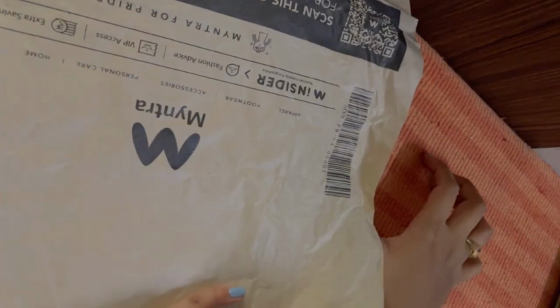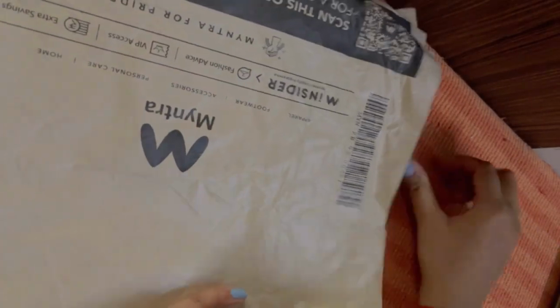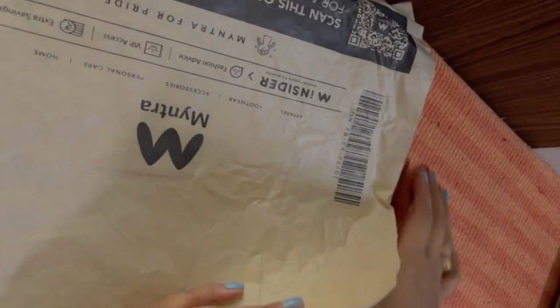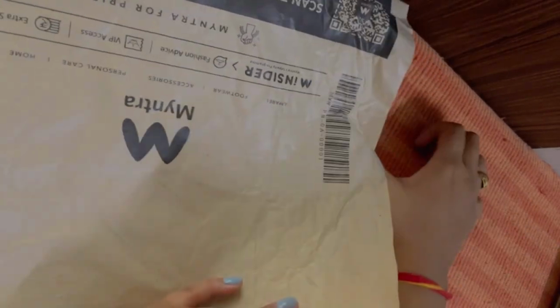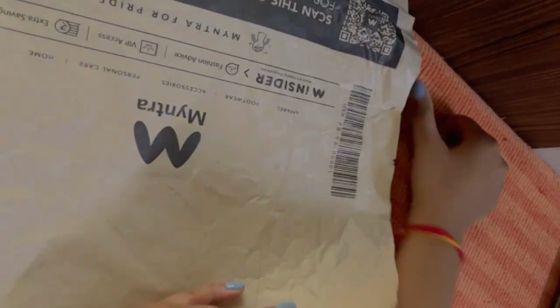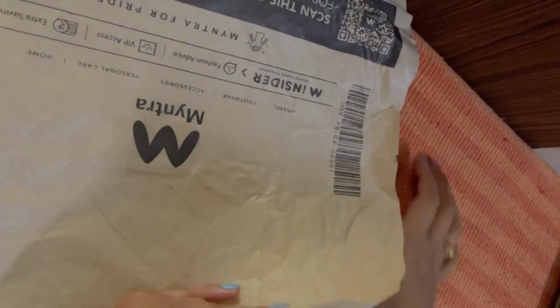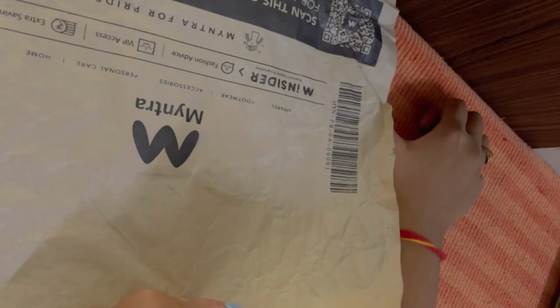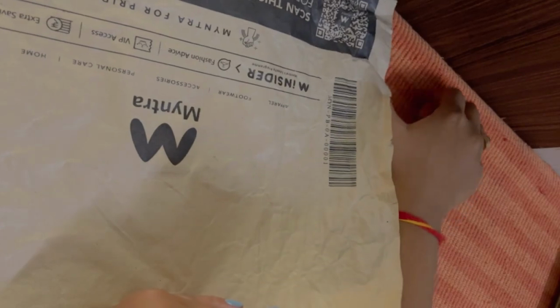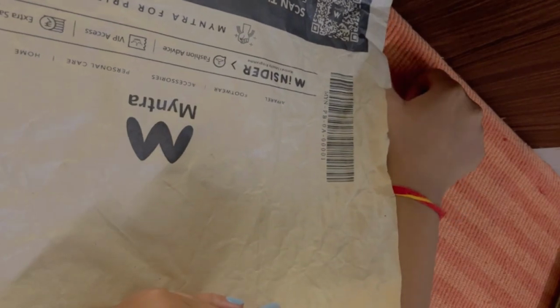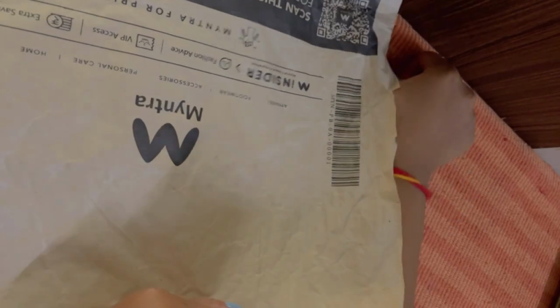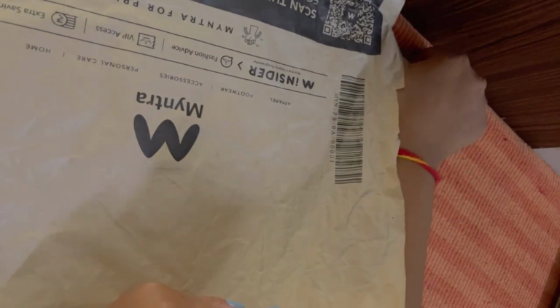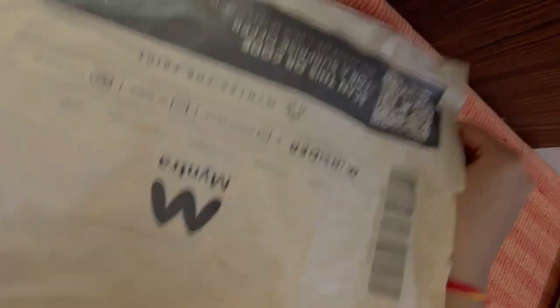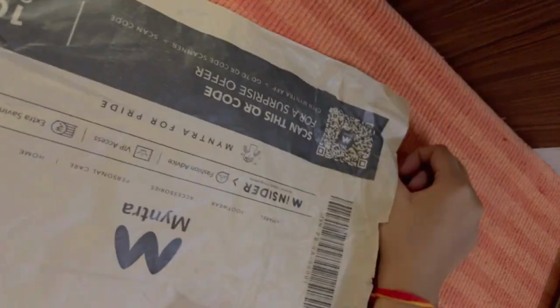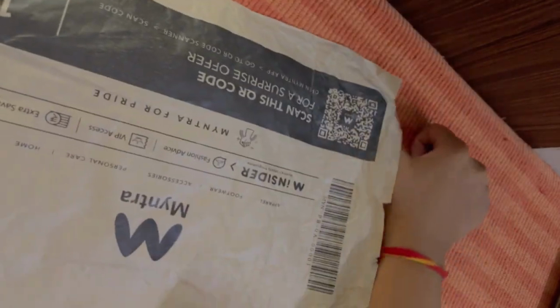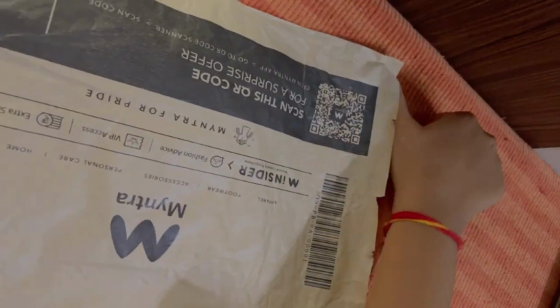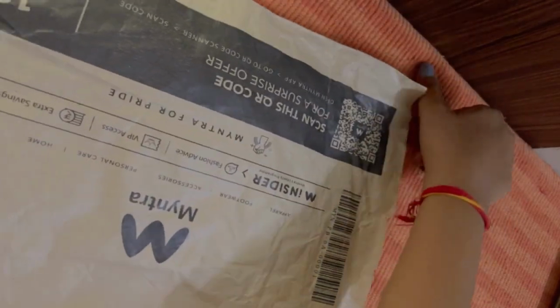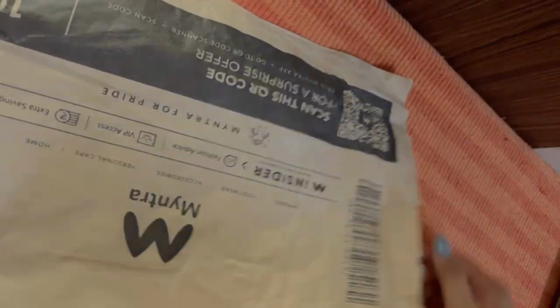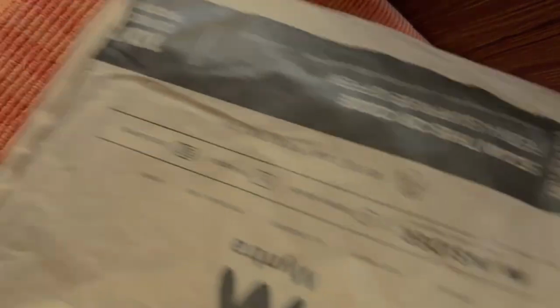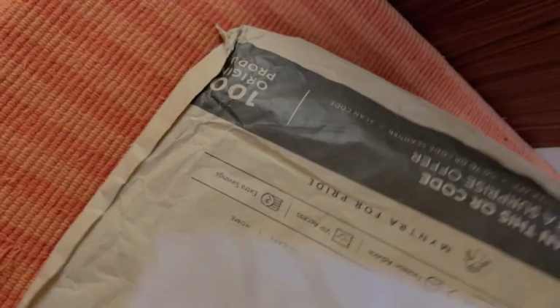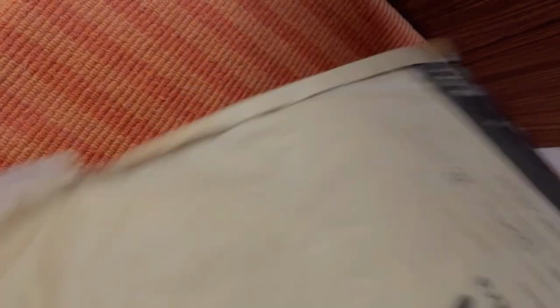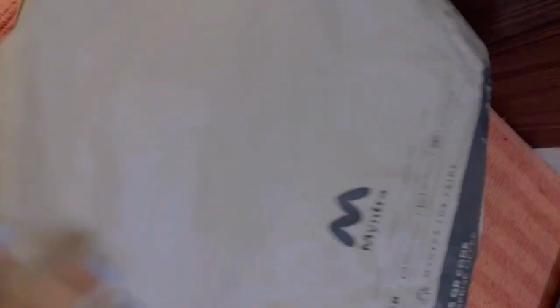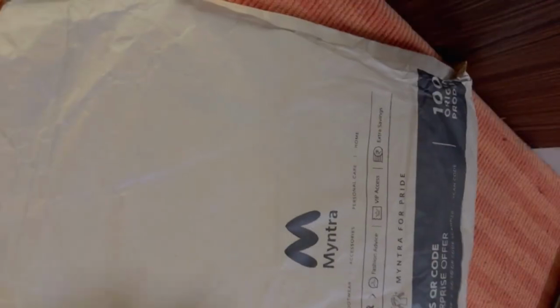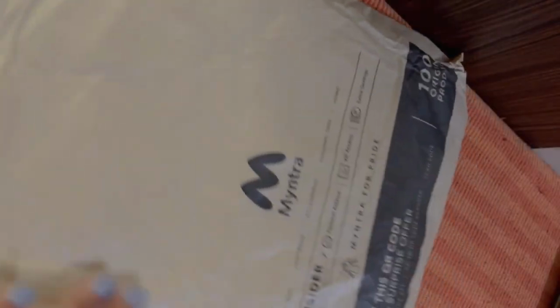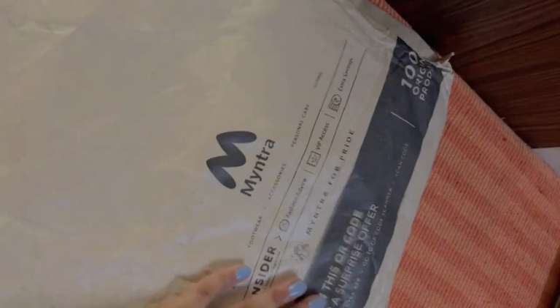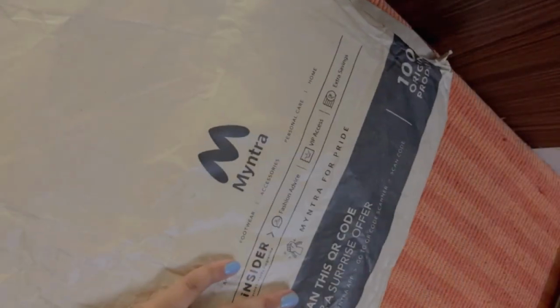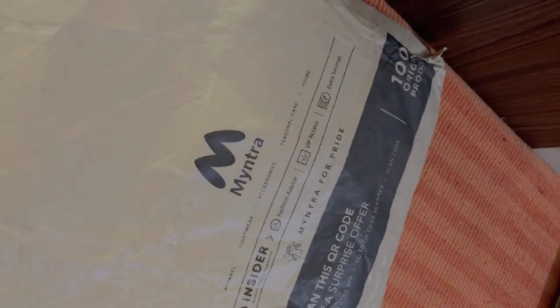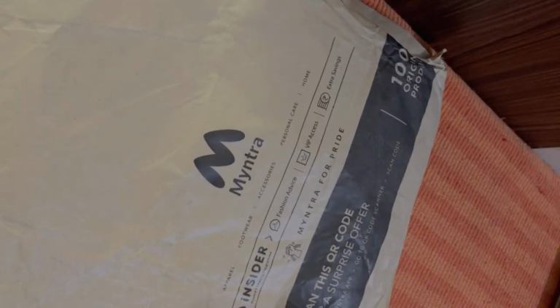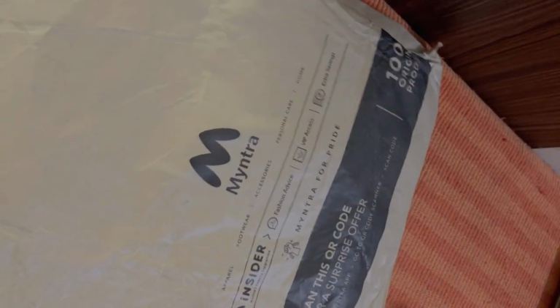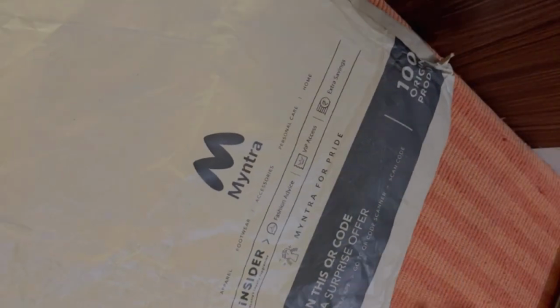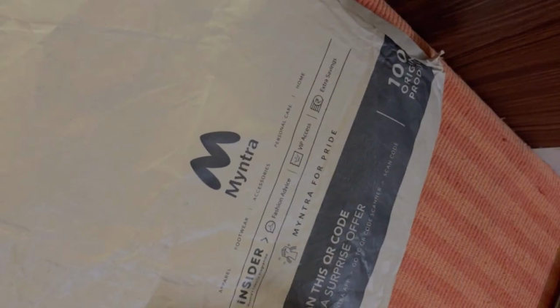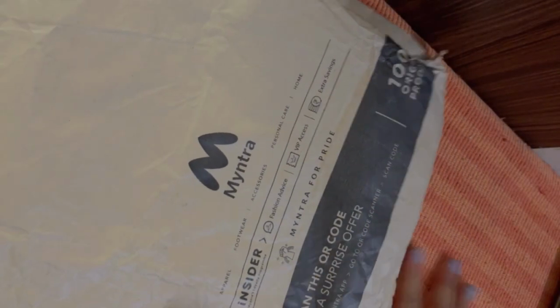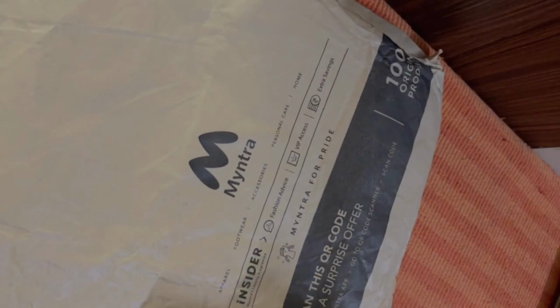For today's DIY I've again taken a Myntra package — this package was already there with me — and what I did was just try to open it up so it can be a full-size spread, like a paper.